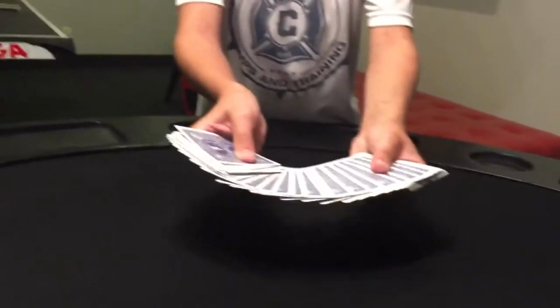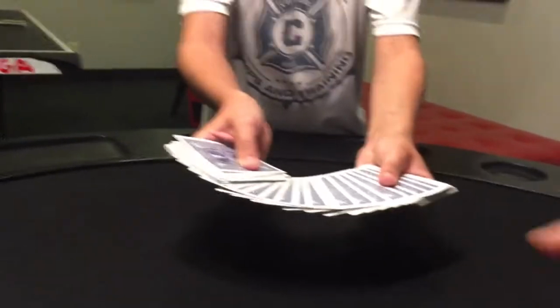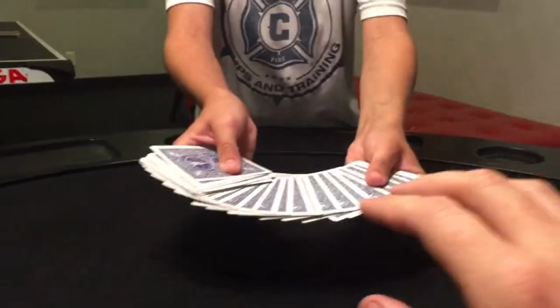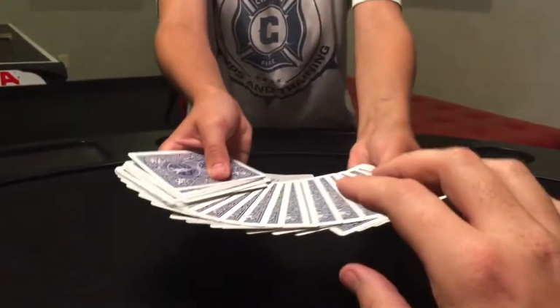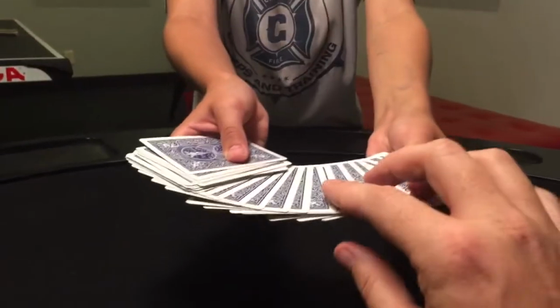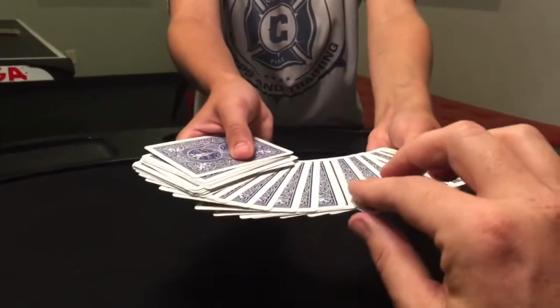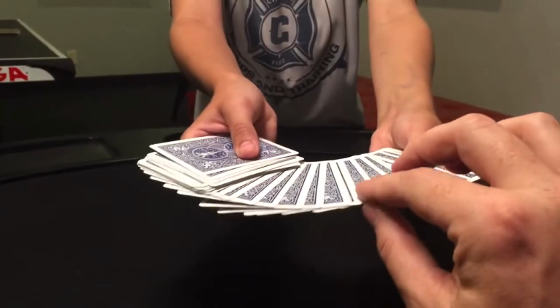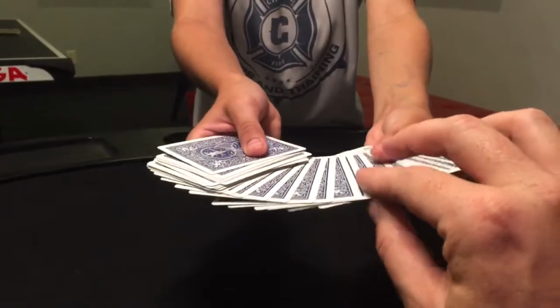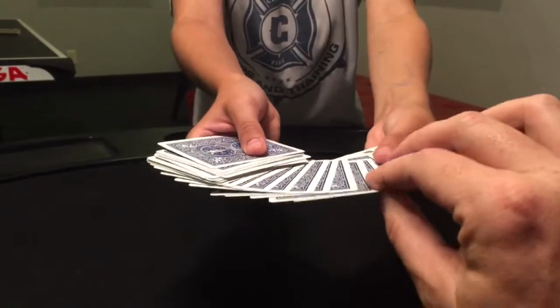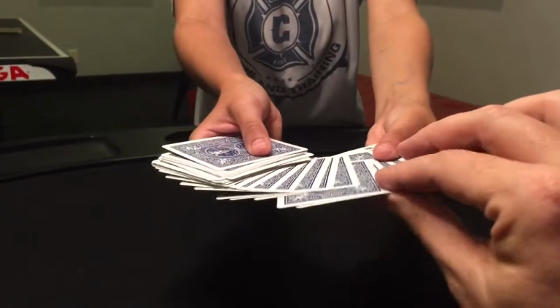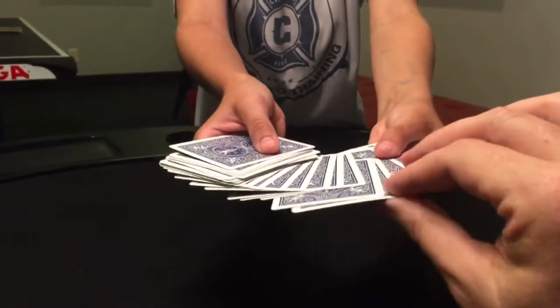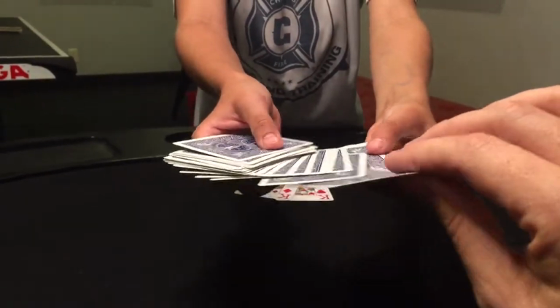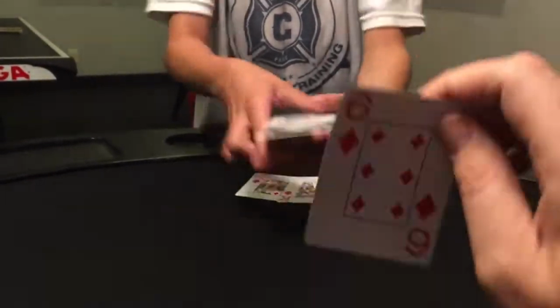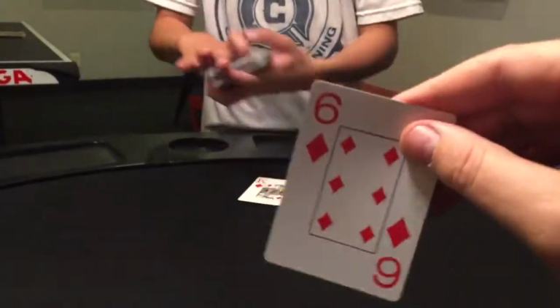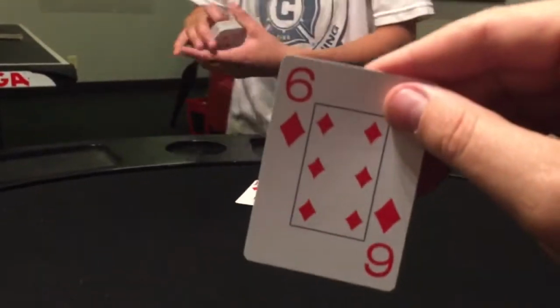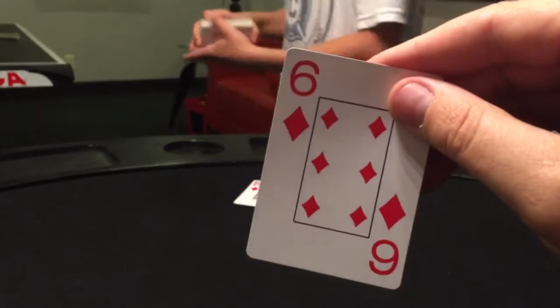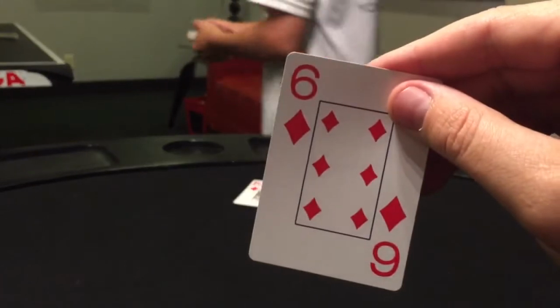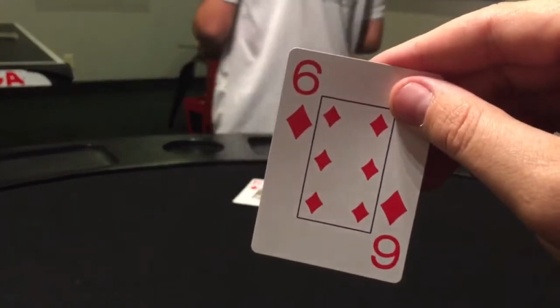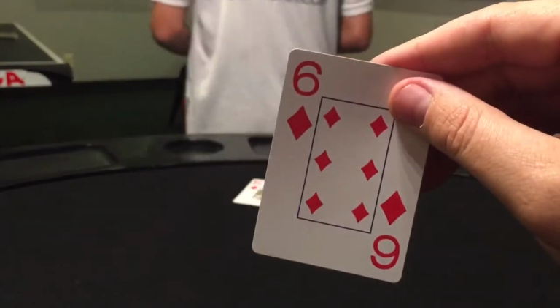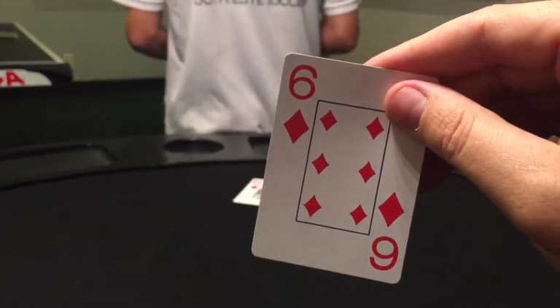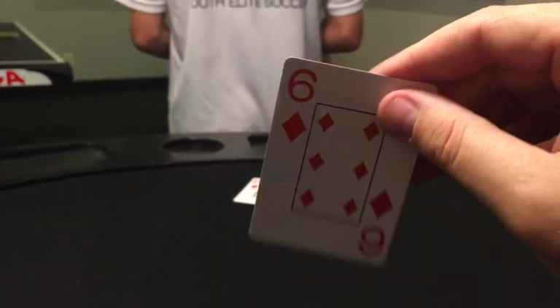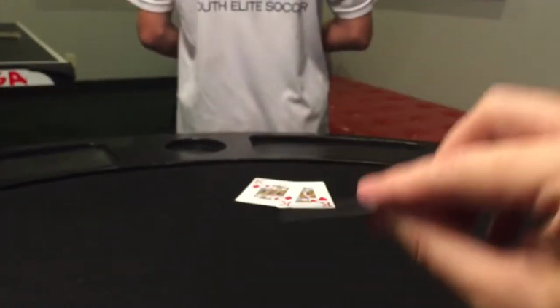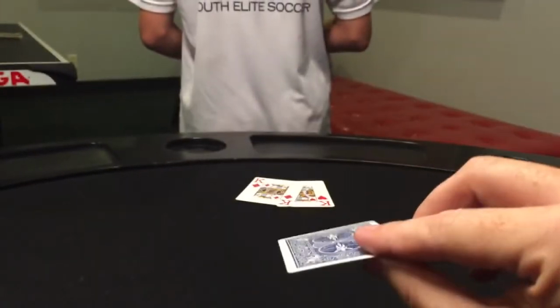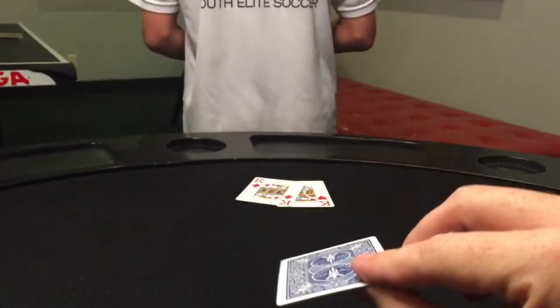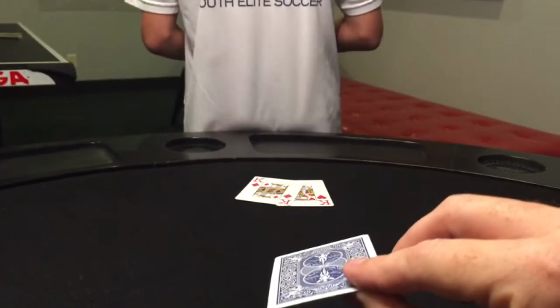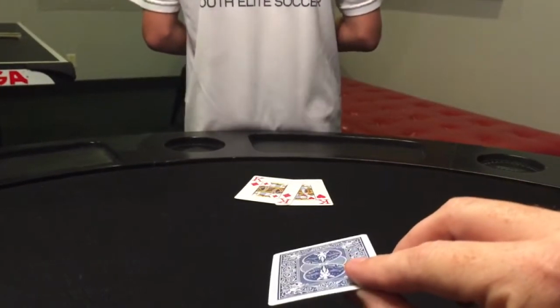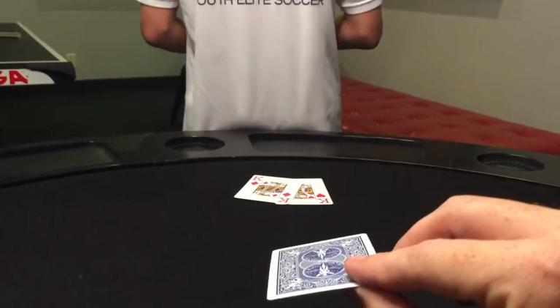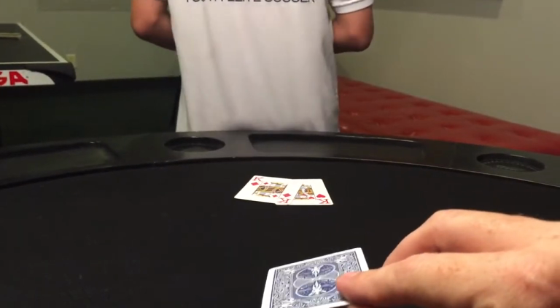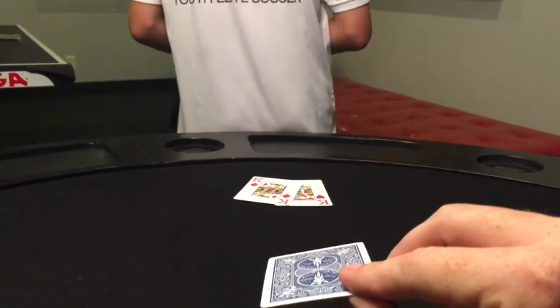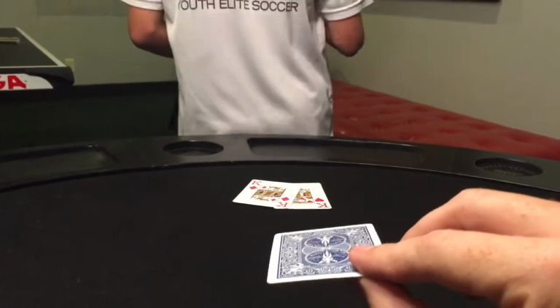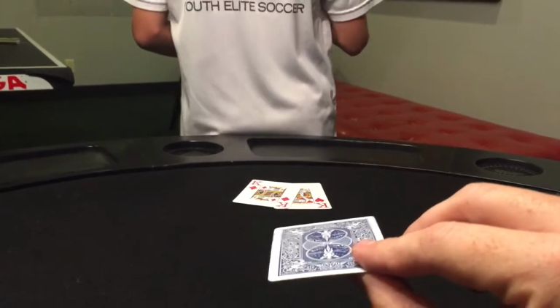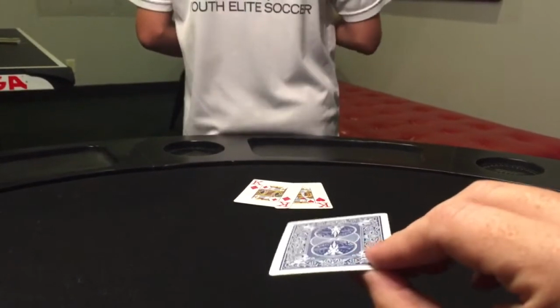Just touch one — that one — take it out. Don't let me see it. Make sure you can memorize that. Do you have it? Yes.